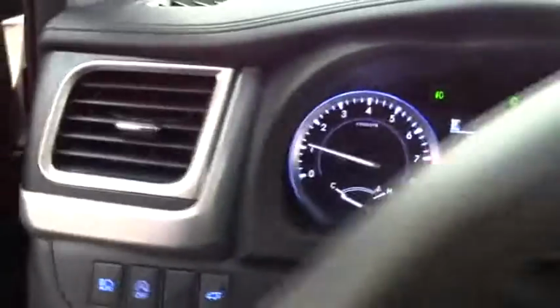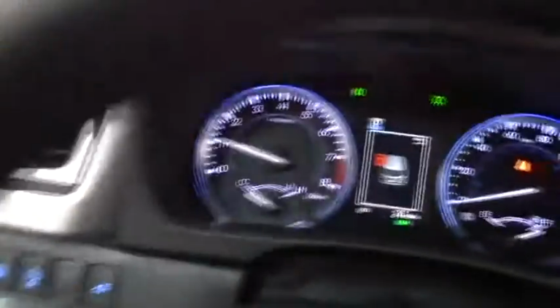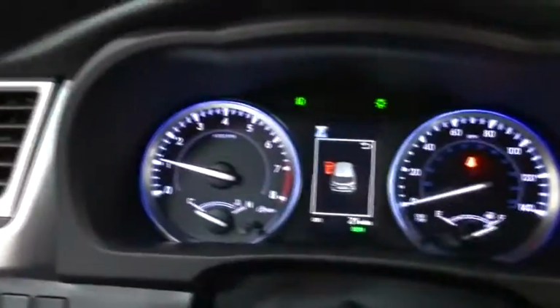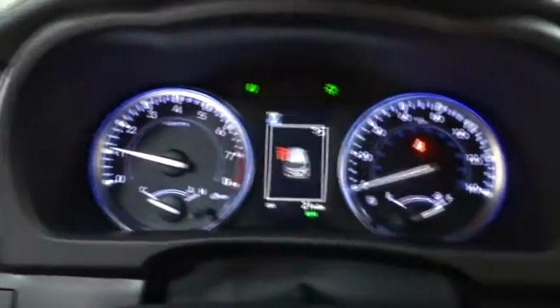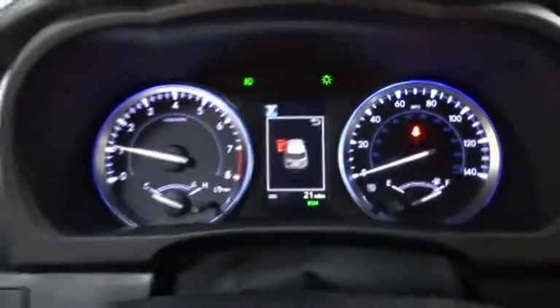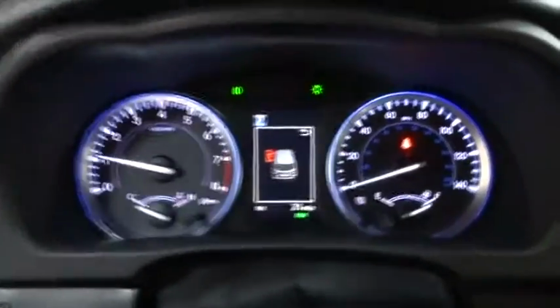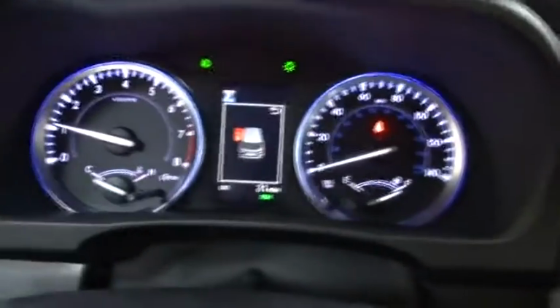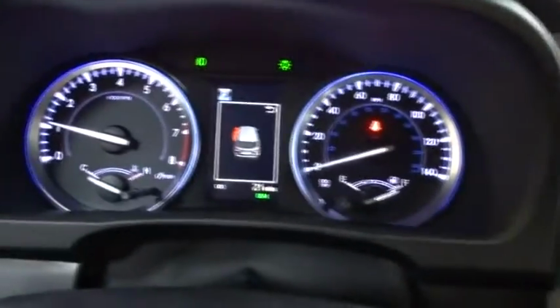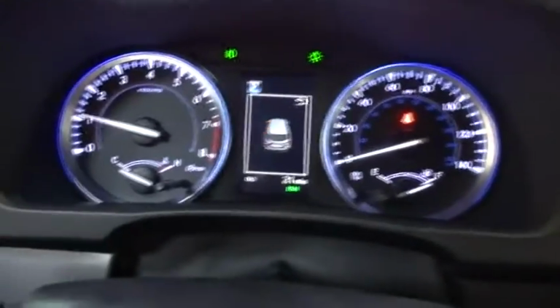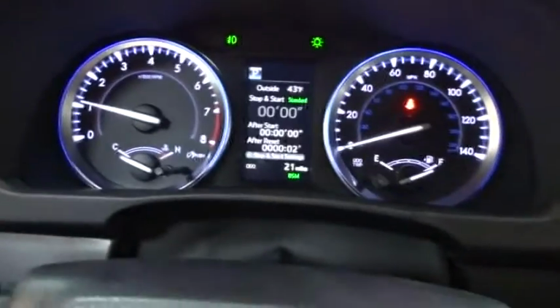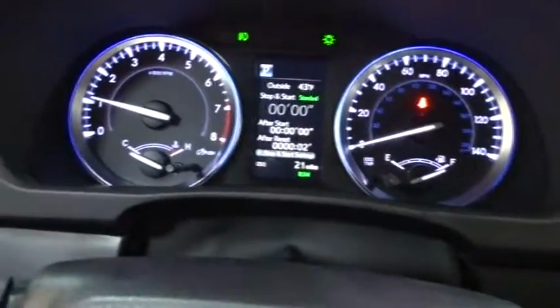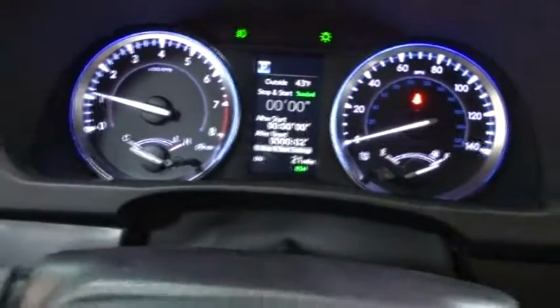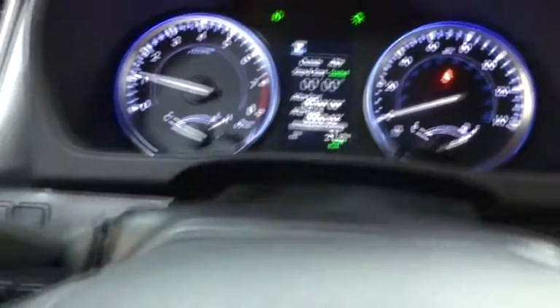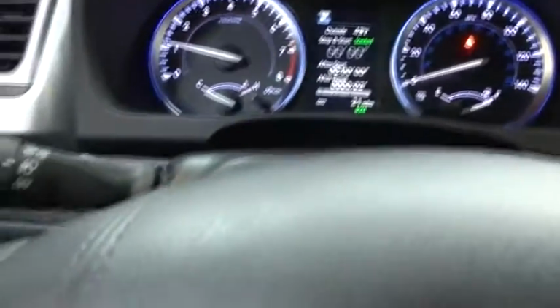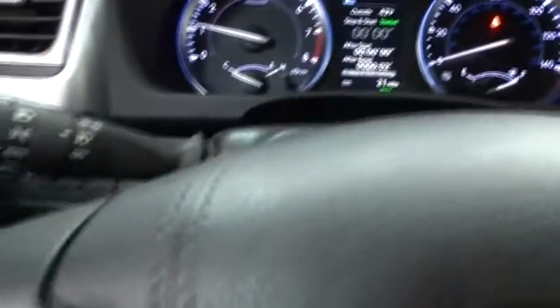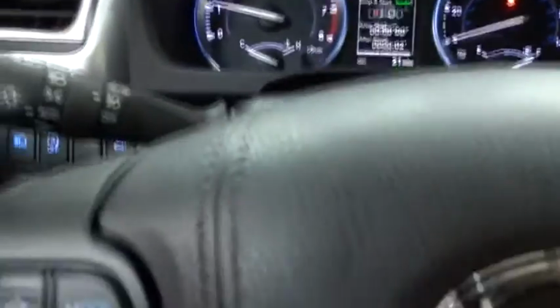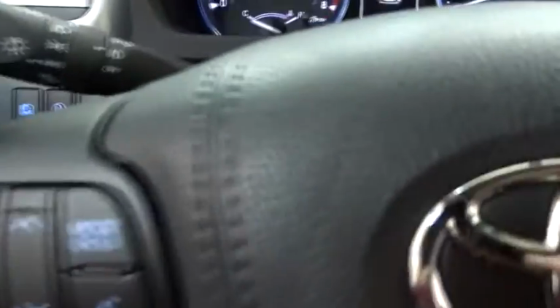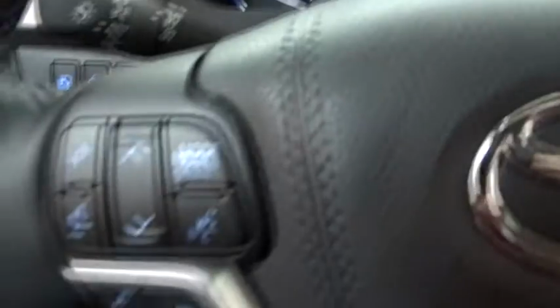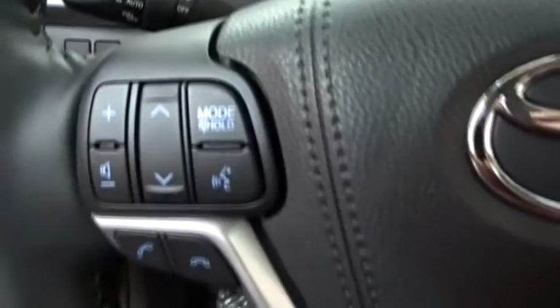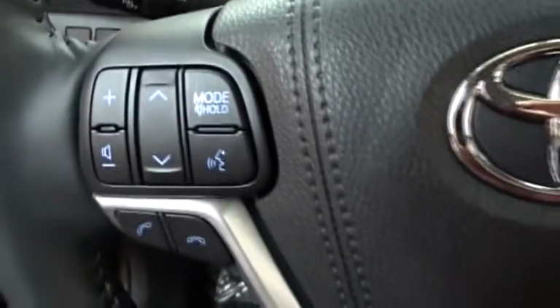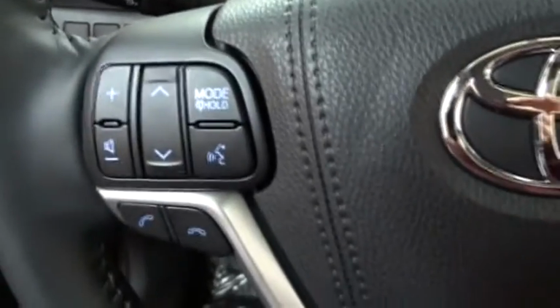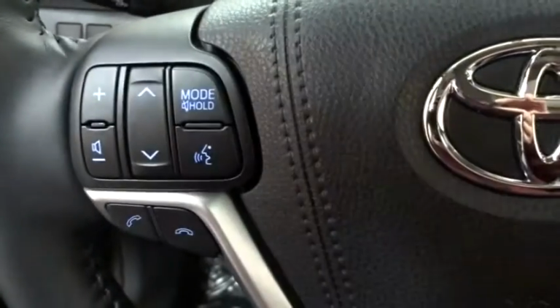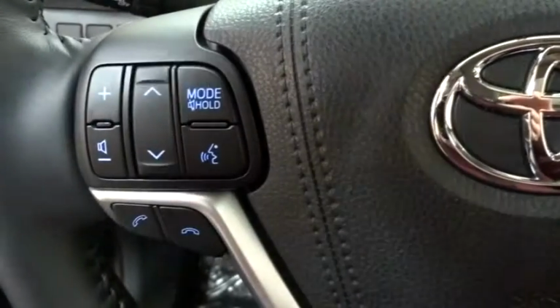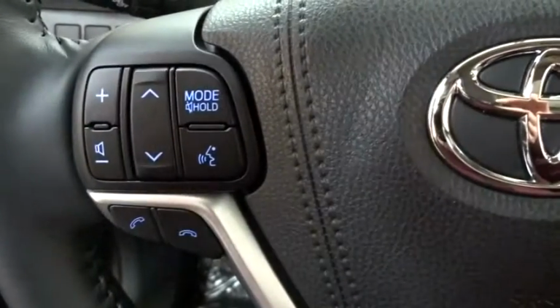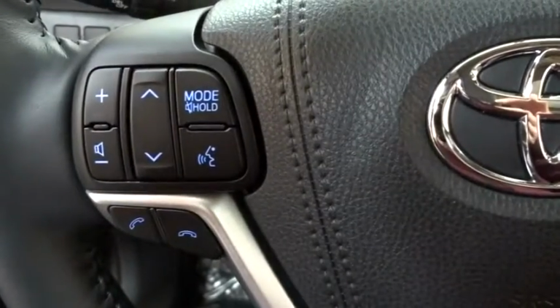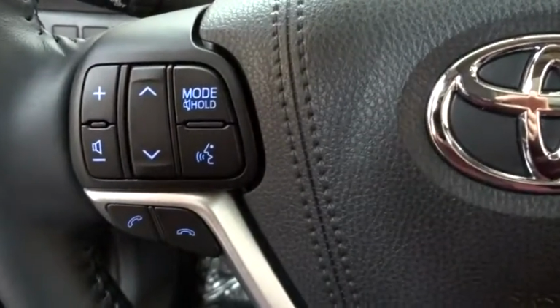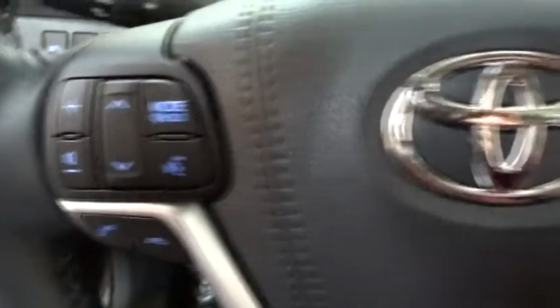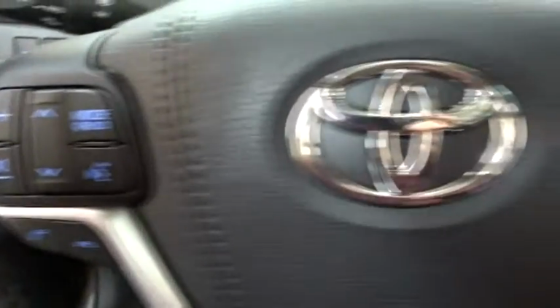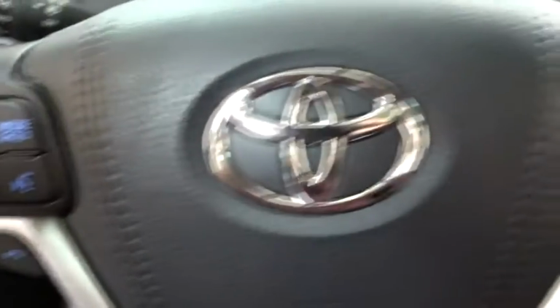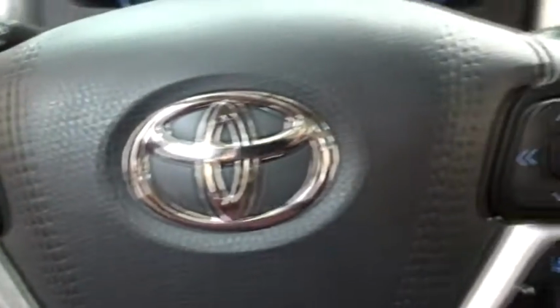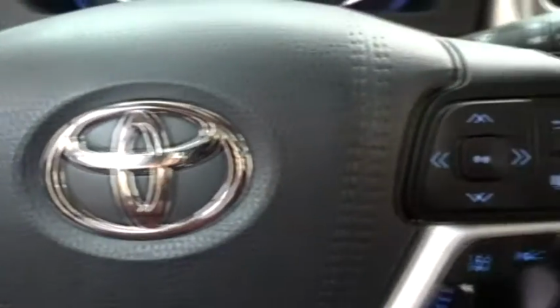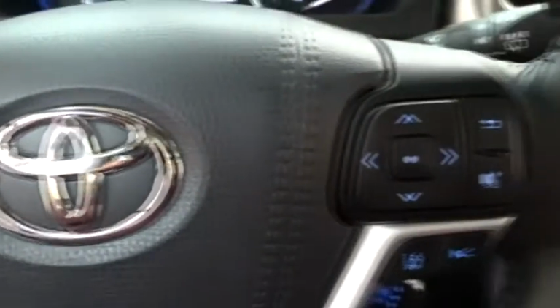Lane departure warning, Bluetooth, leather-wrapped steering wheel, adjustable steering wheel, power steering, keyless start, four-wheel disc brakes, aluminum wheels, cruise control.